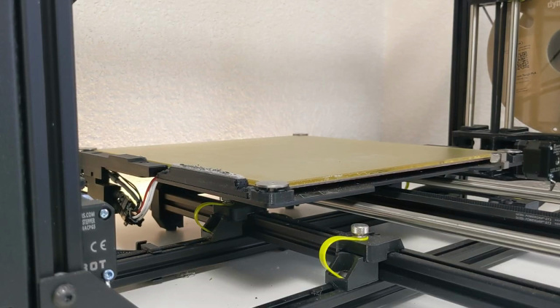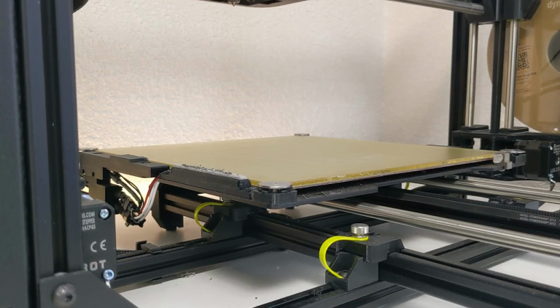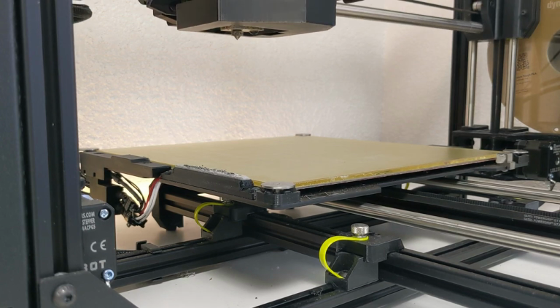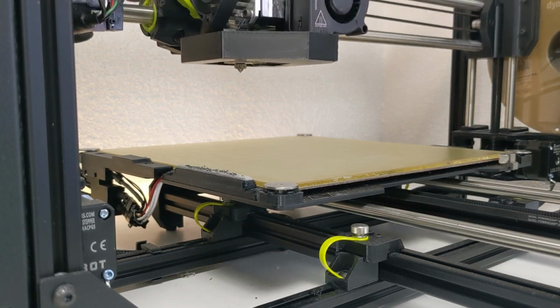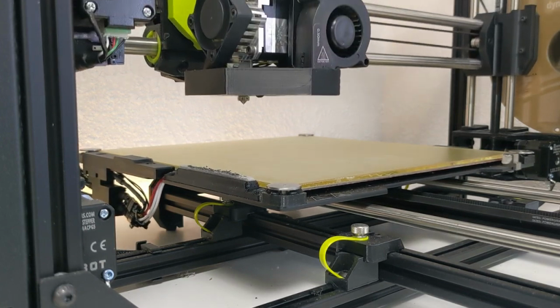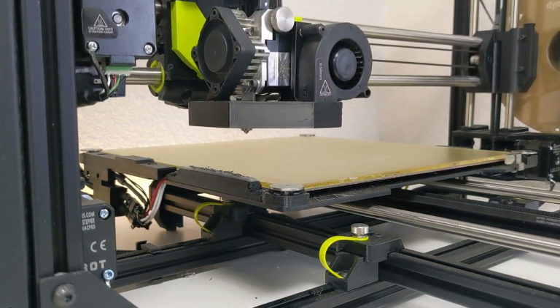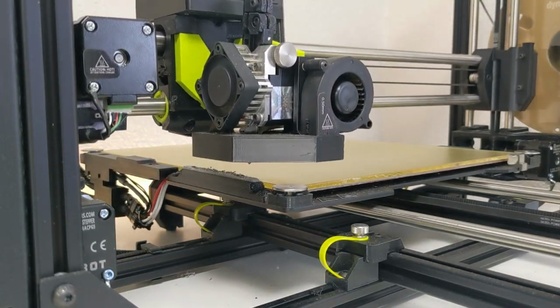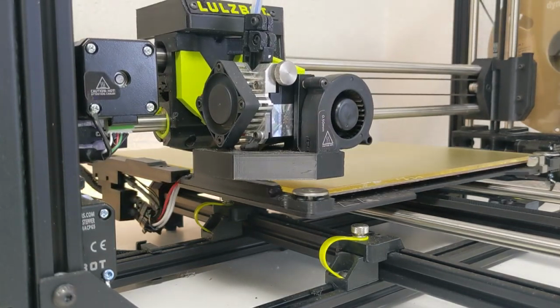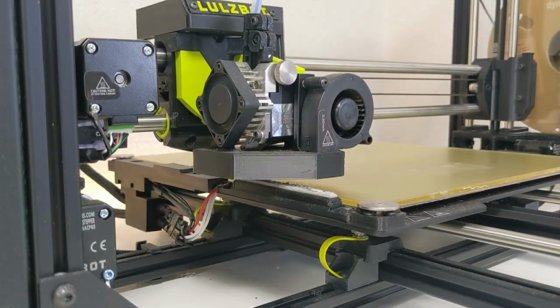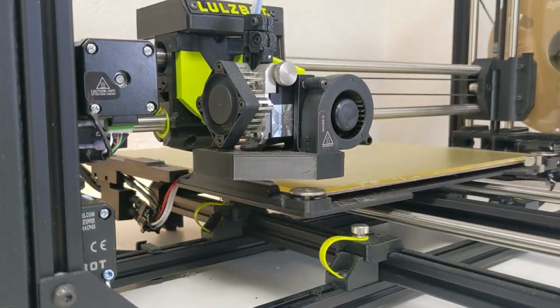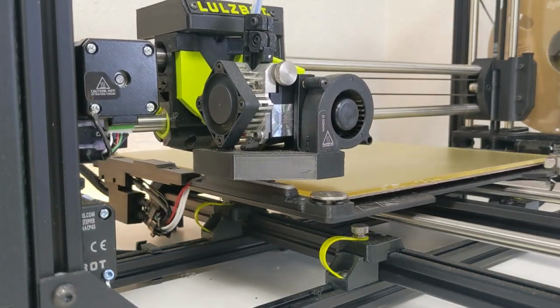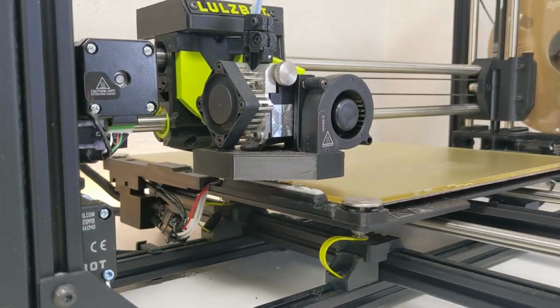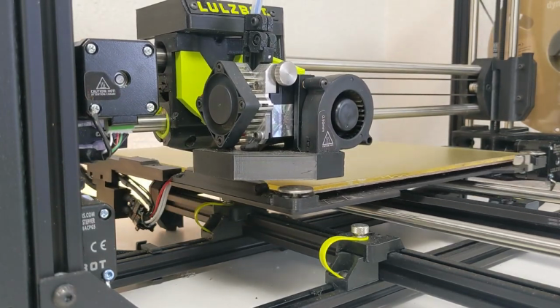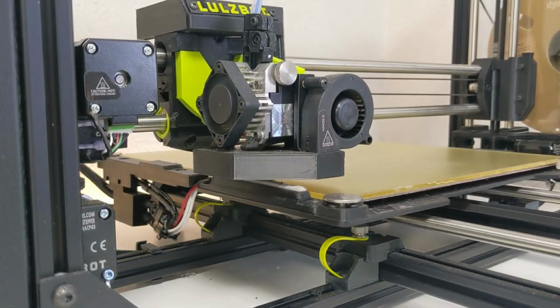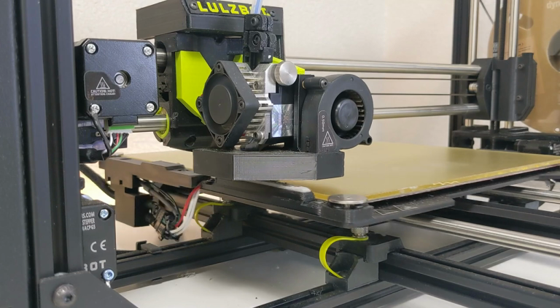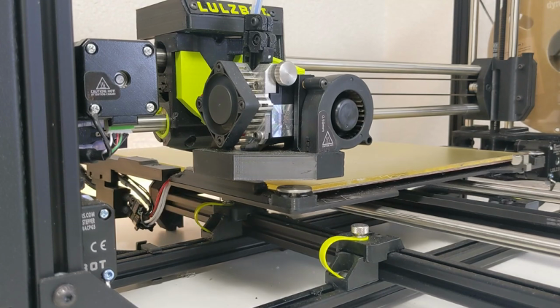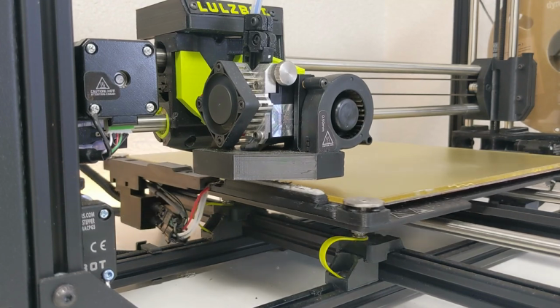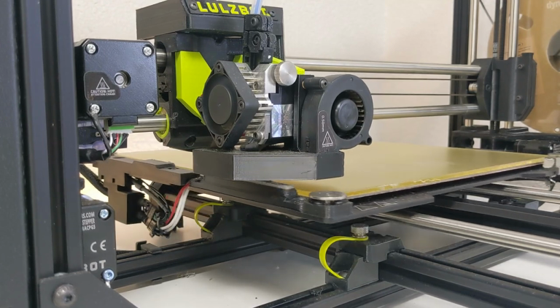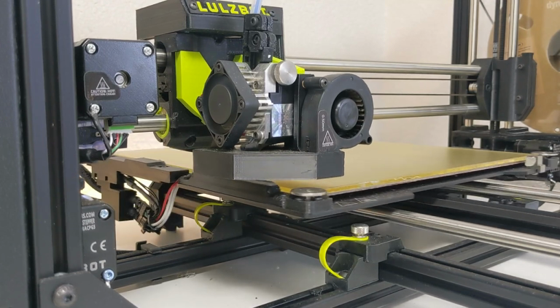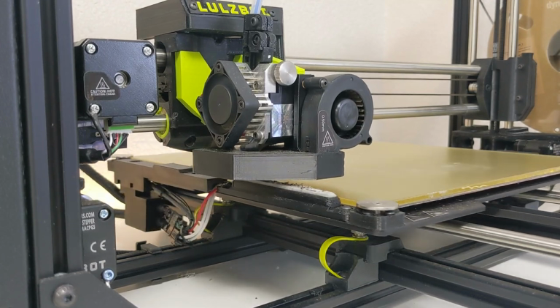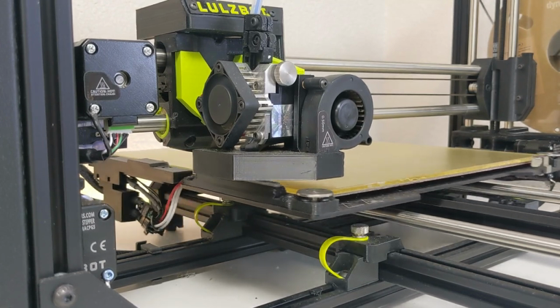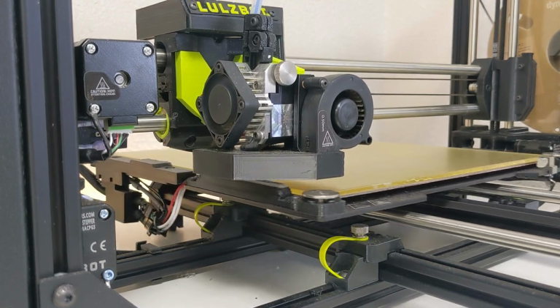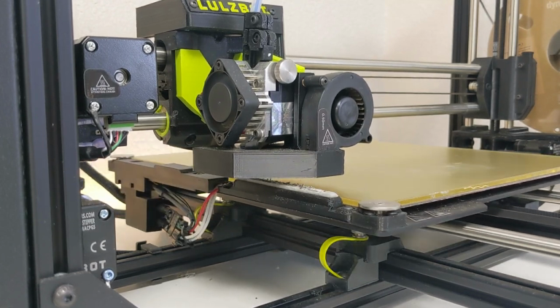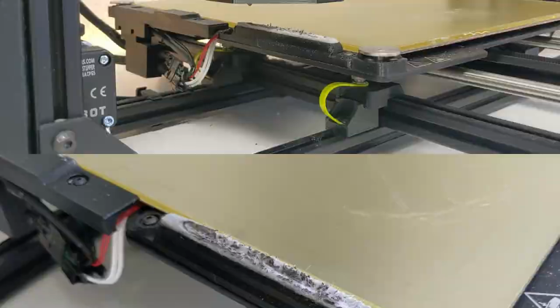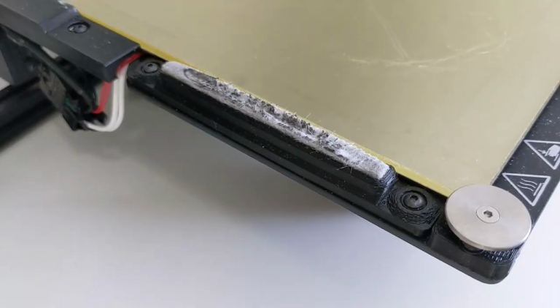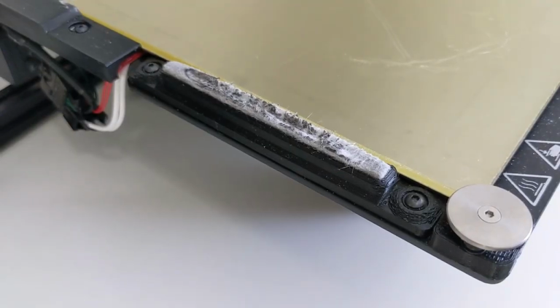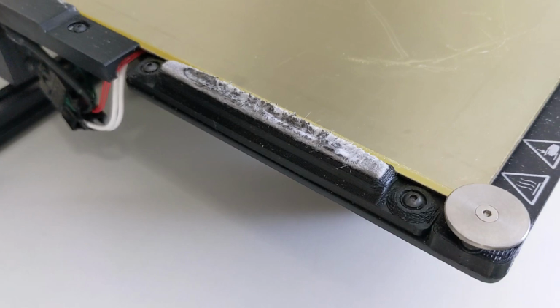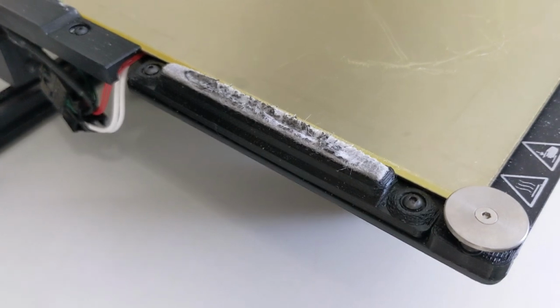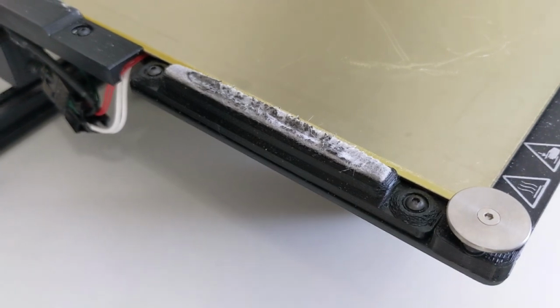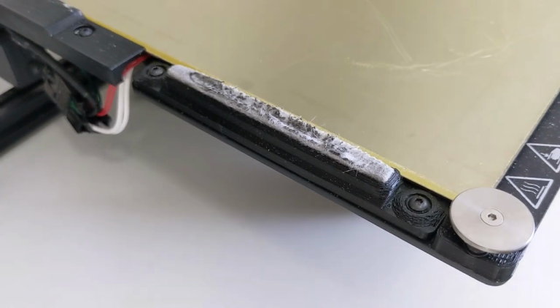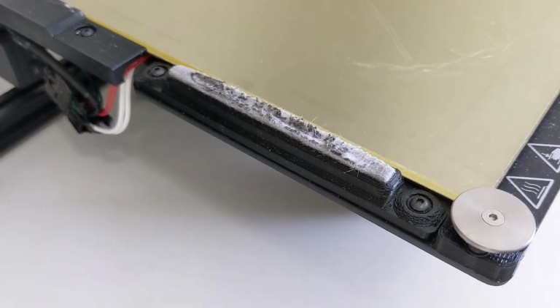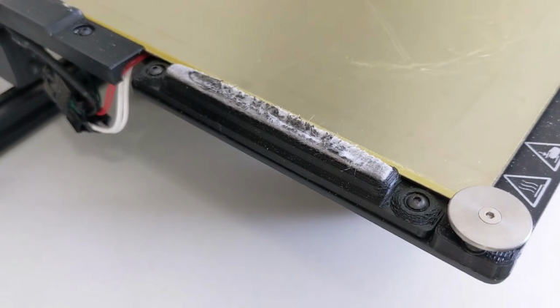Key wear items to pay attention to include the nozzle brush, which is located on the build plate. This is used by the print head to clean off the nozzle prior to measuring the height of the build plate. You can see I use this system a lot, and the brush should be replaced from time to time.